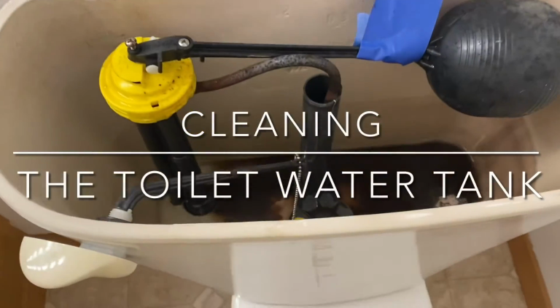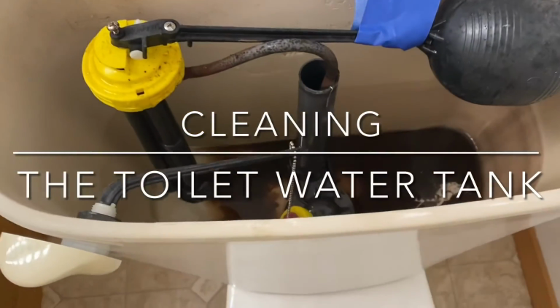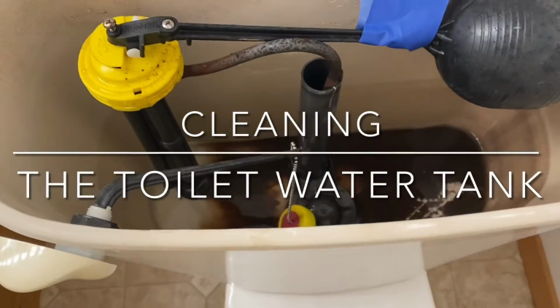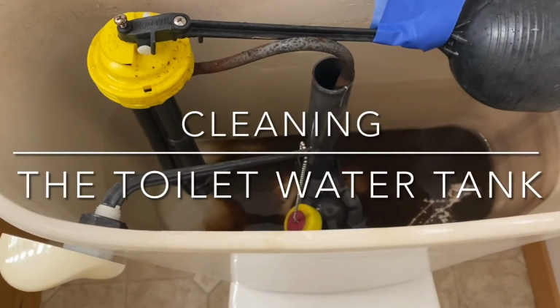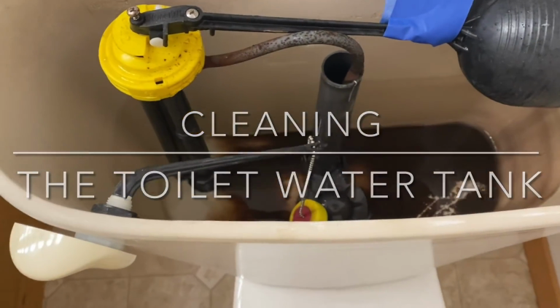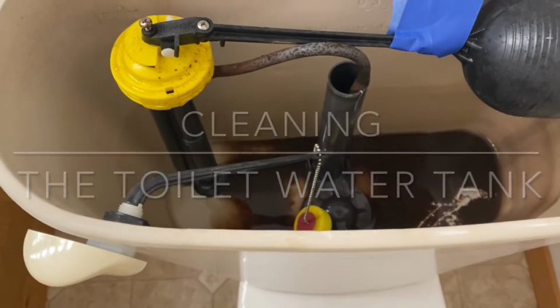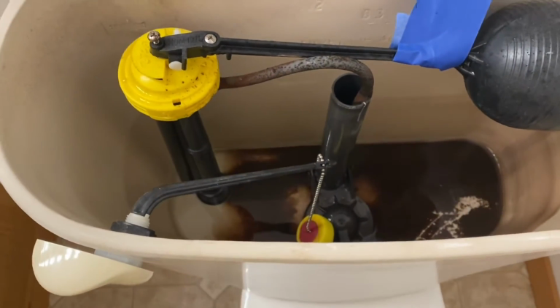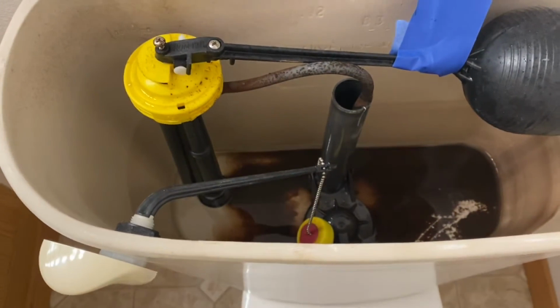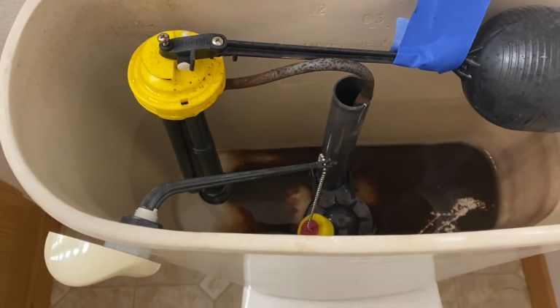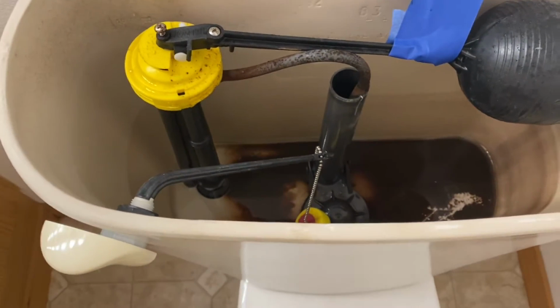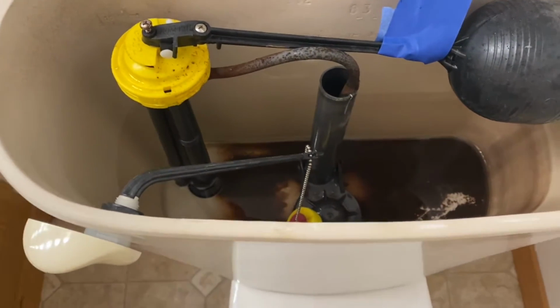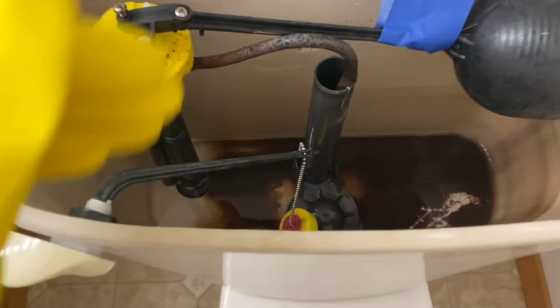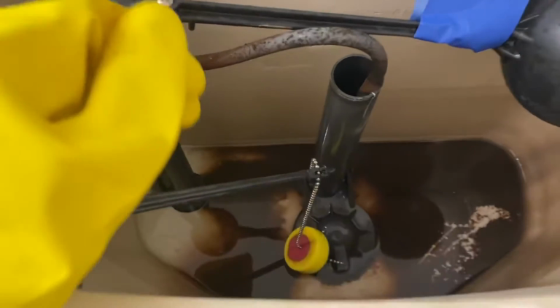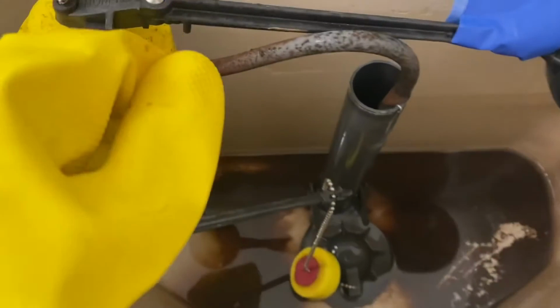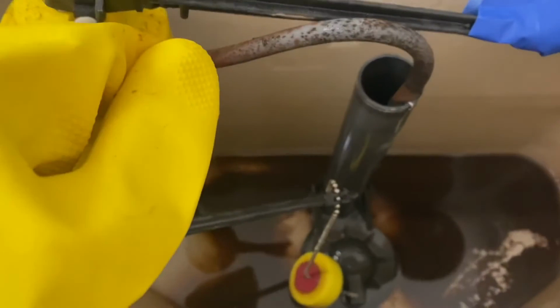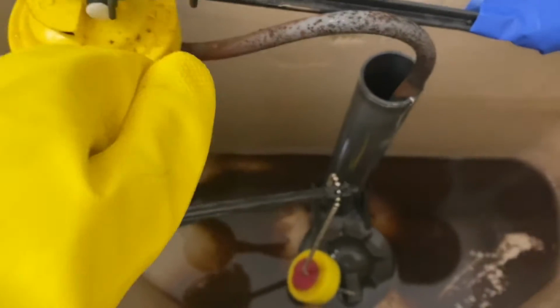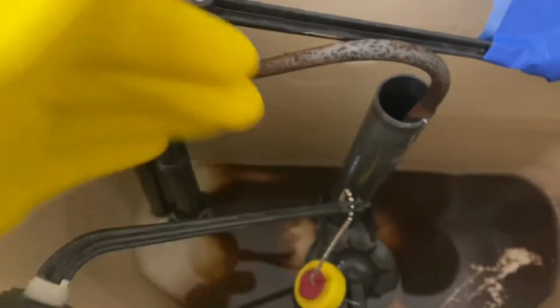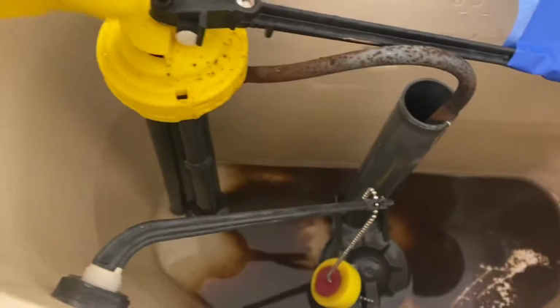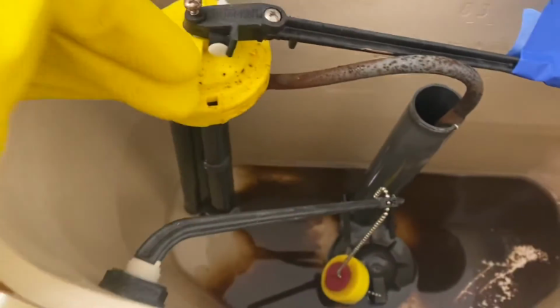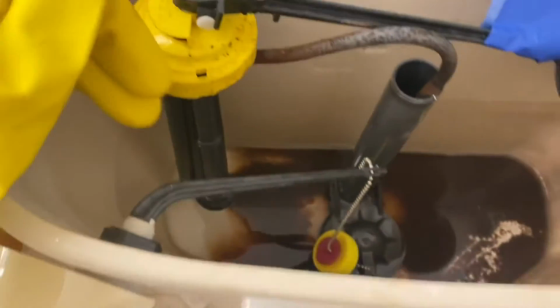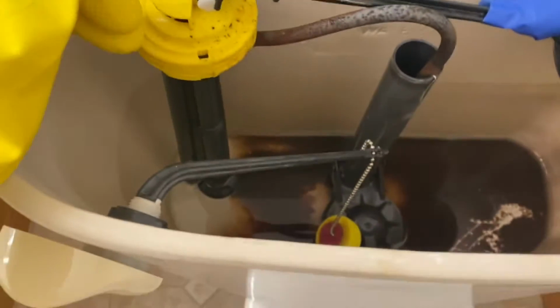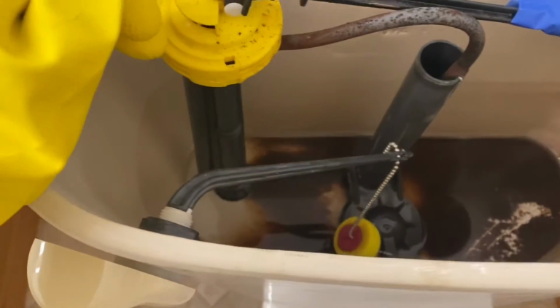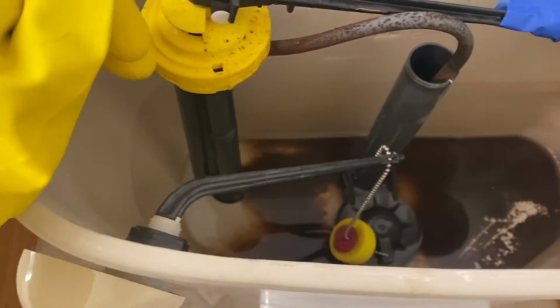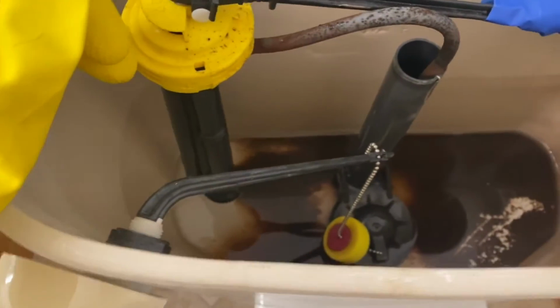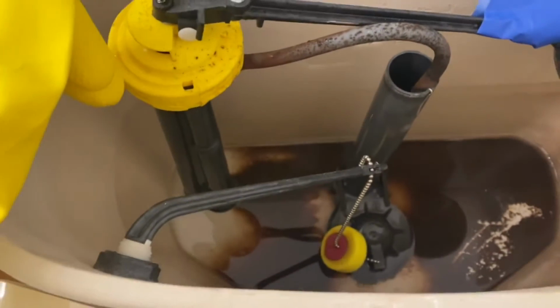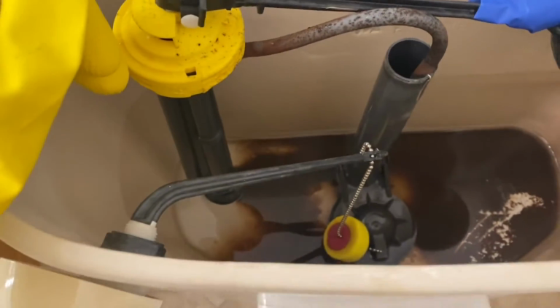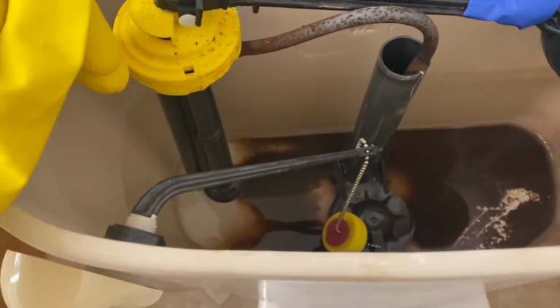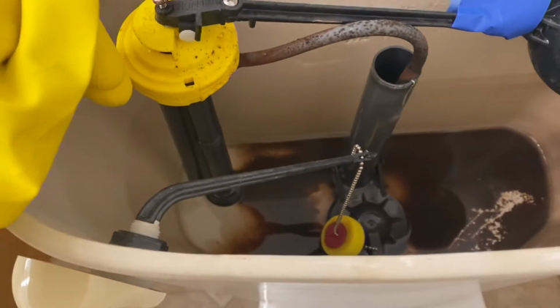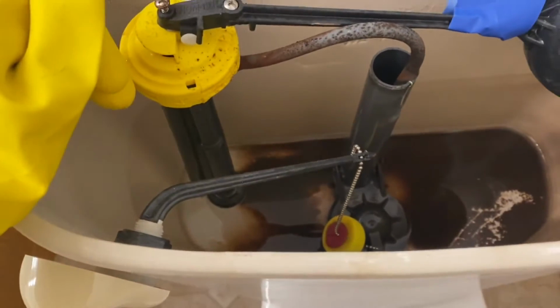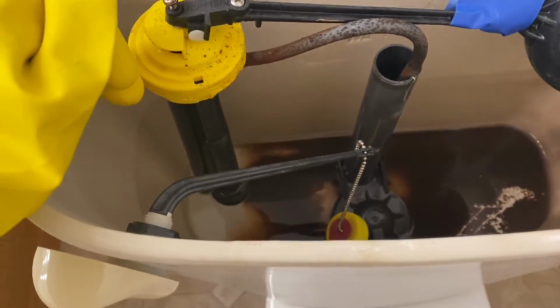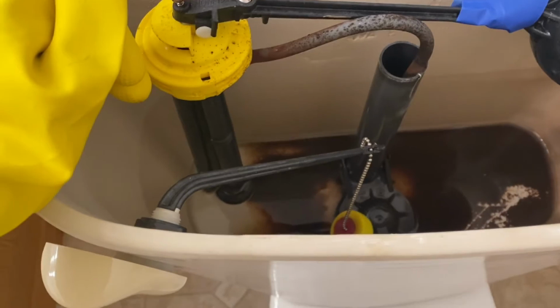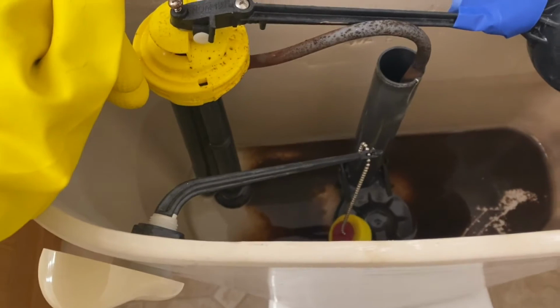Ever take a look inside the toilet water tank? This one is pretty gross — 18 years, first time I'm going to clean it out.